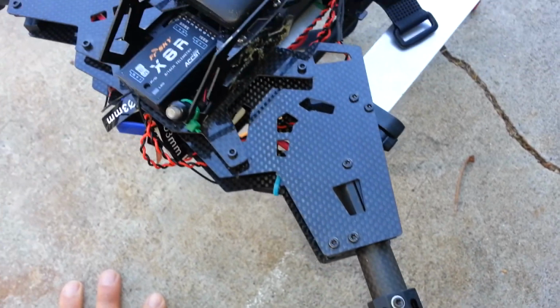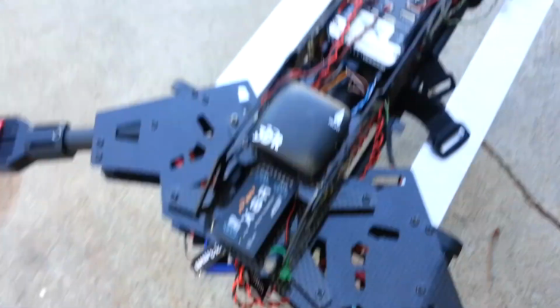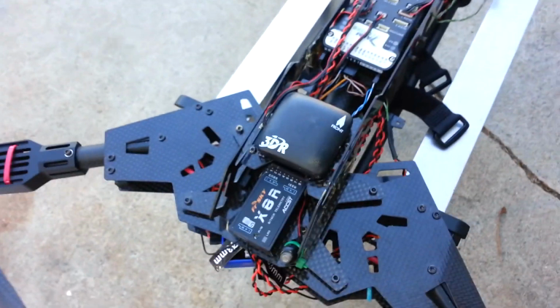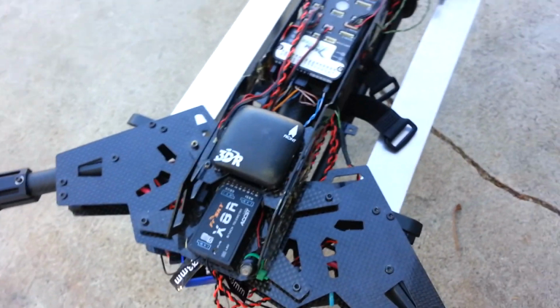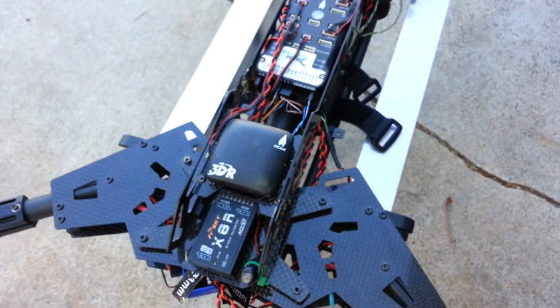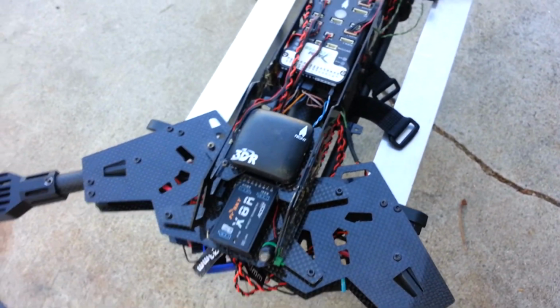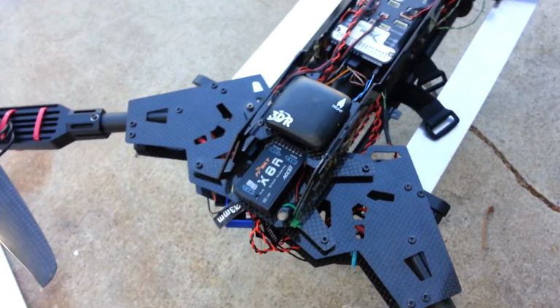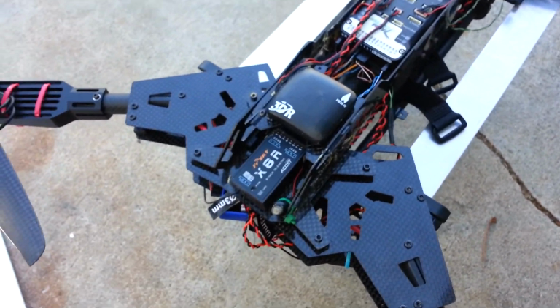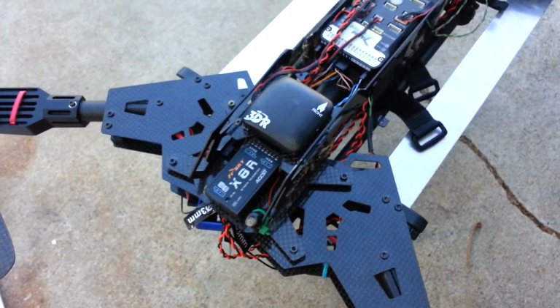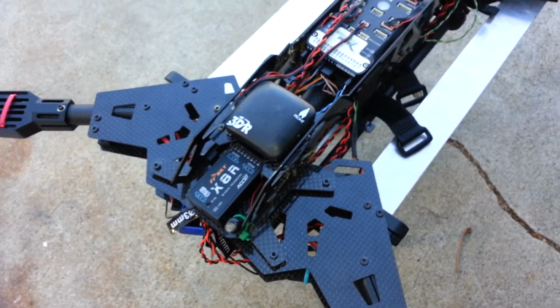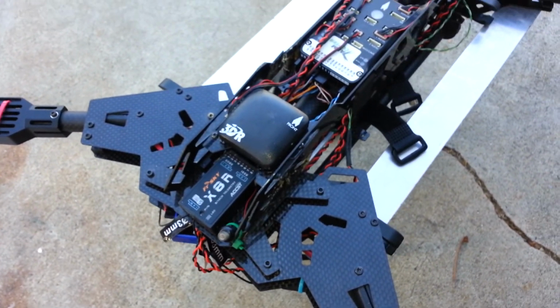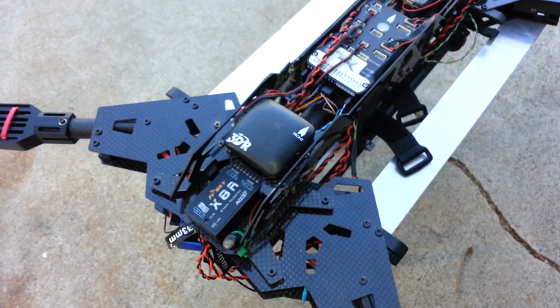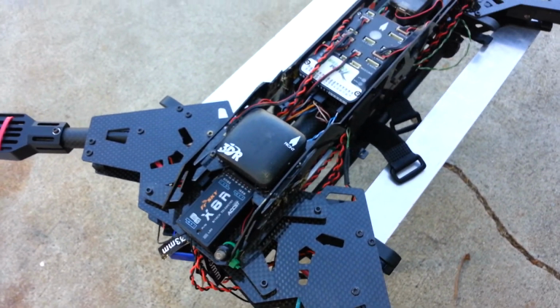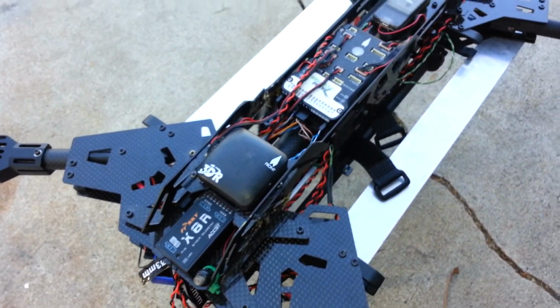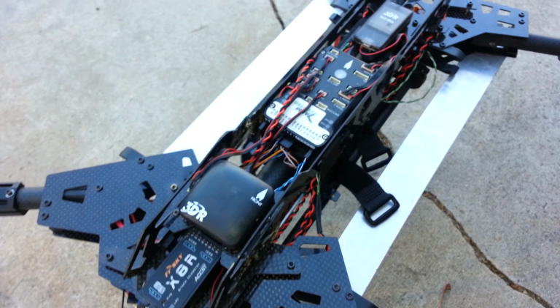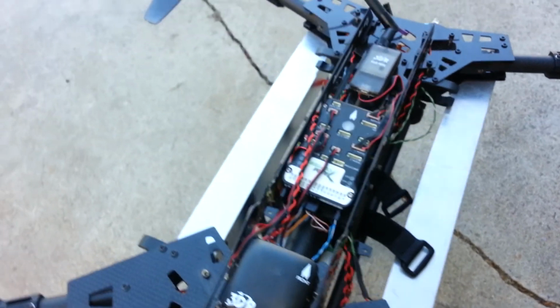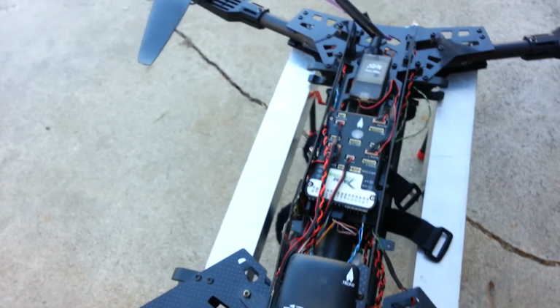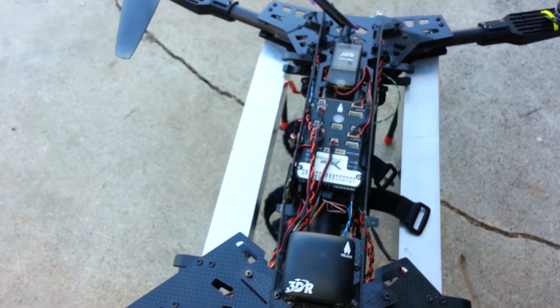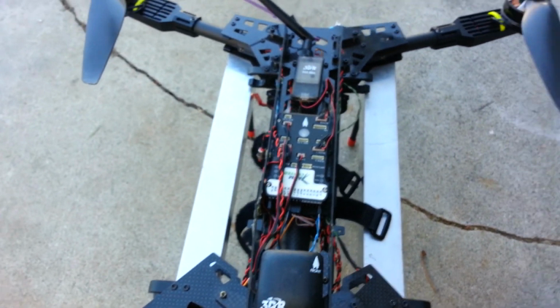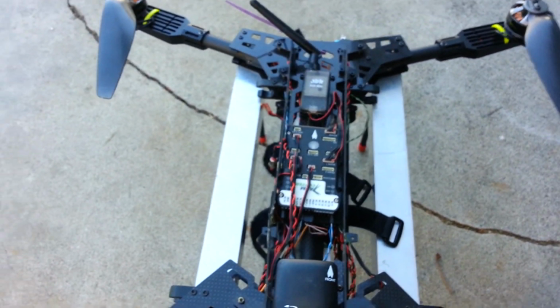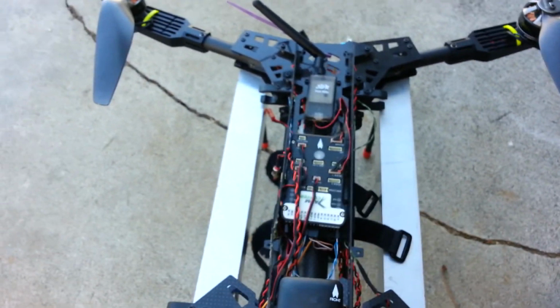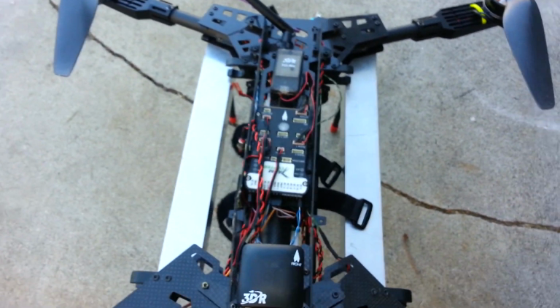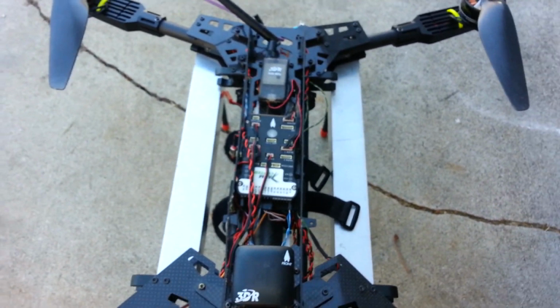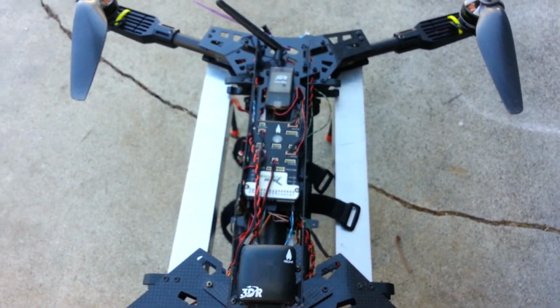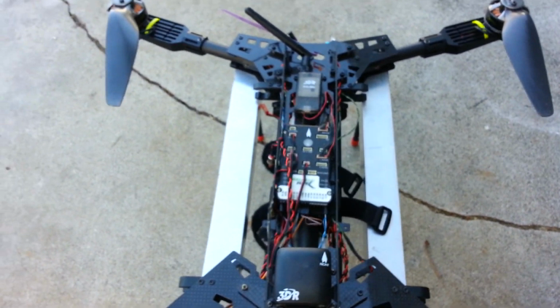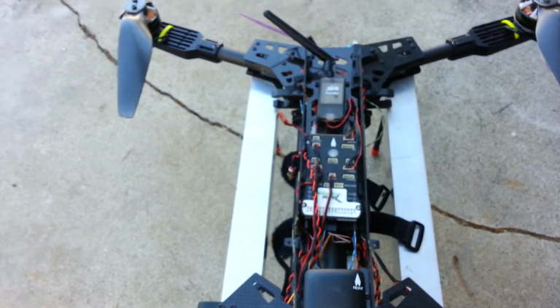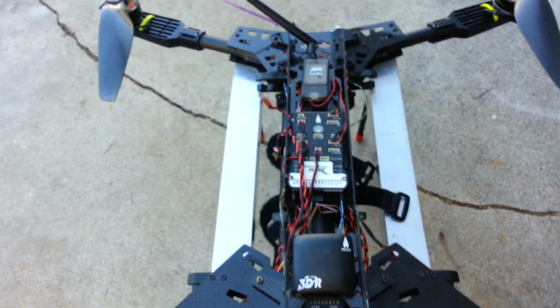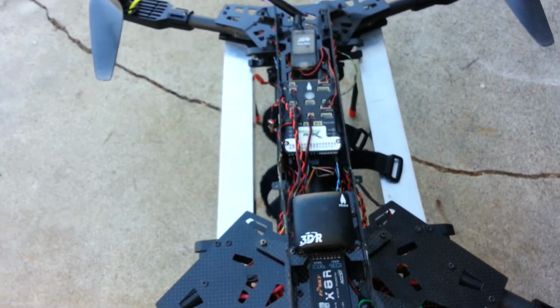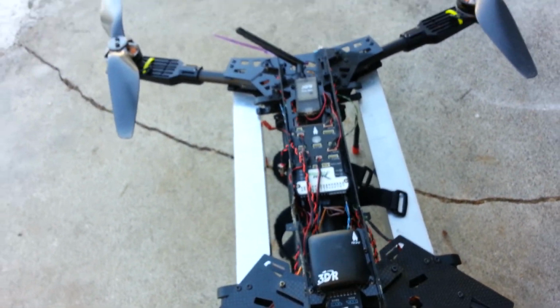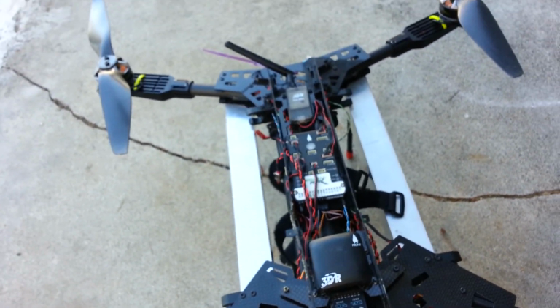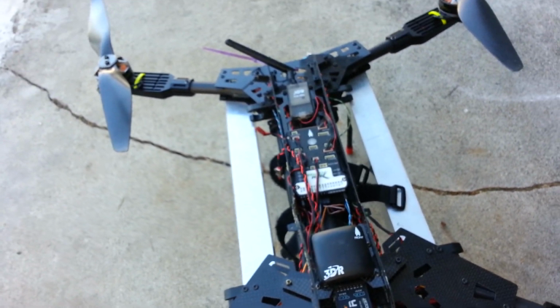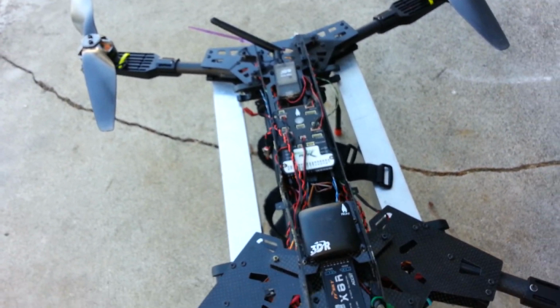The frame is pretty nice. I just wish it were a little bit more sturdy for a noob like me who keeps crashing it.